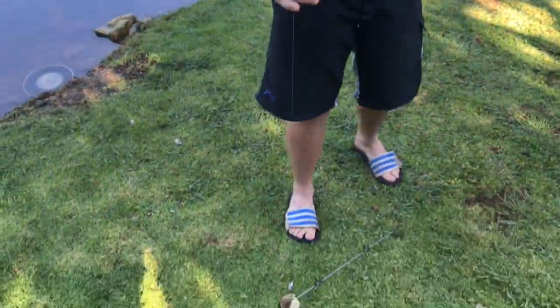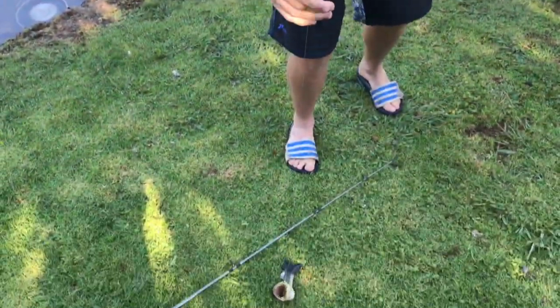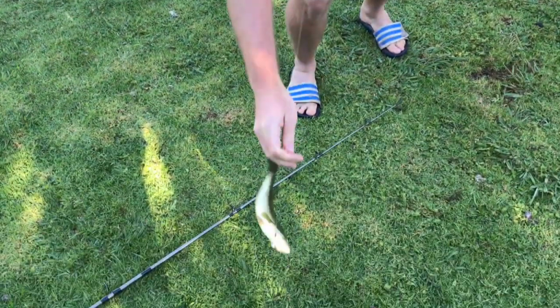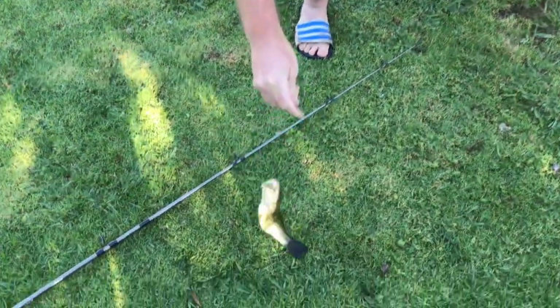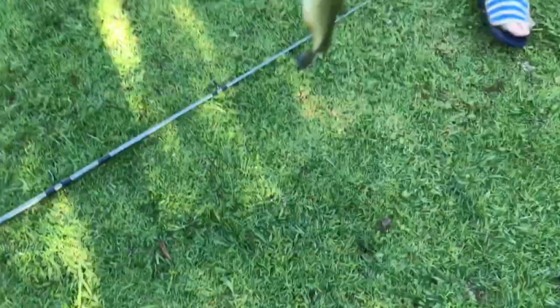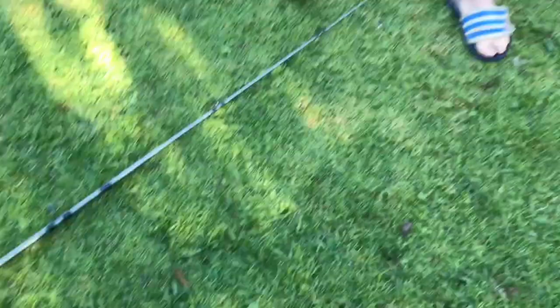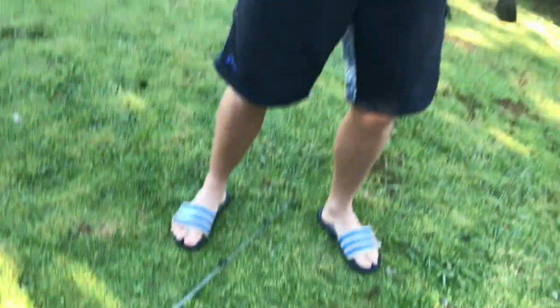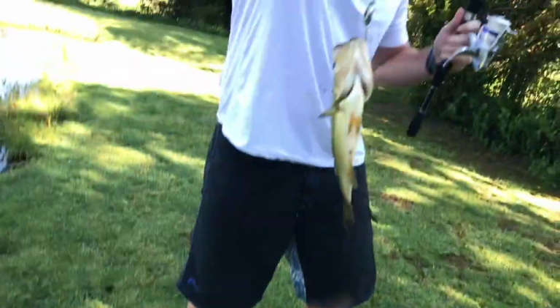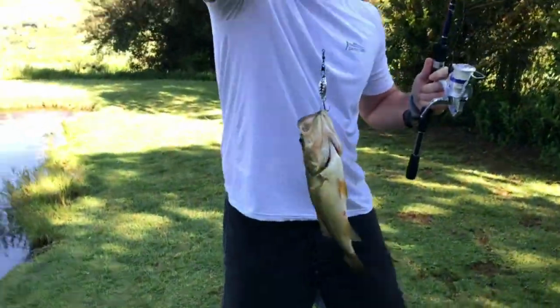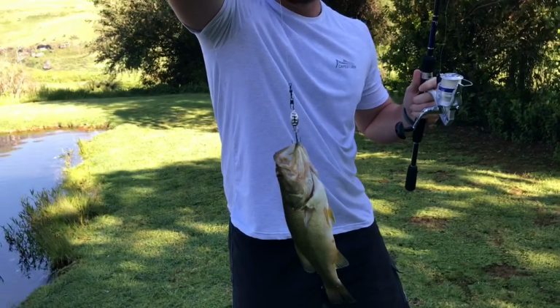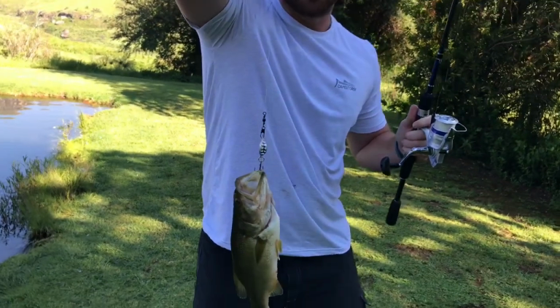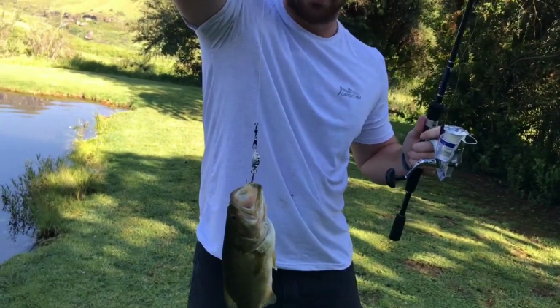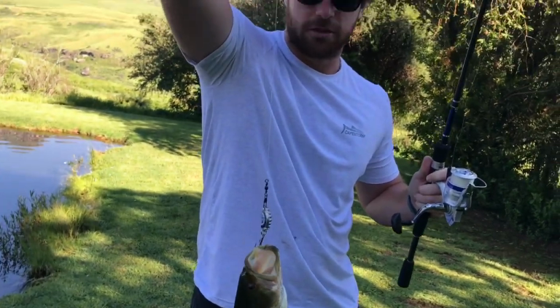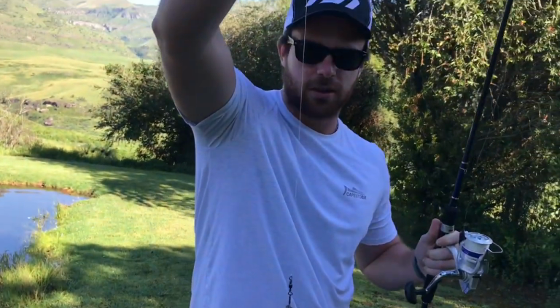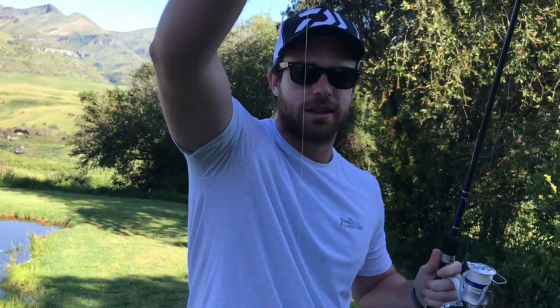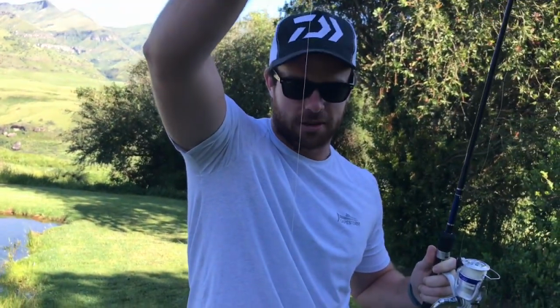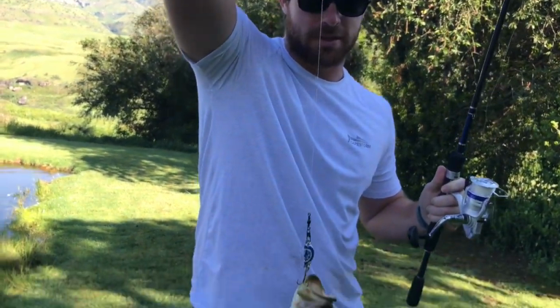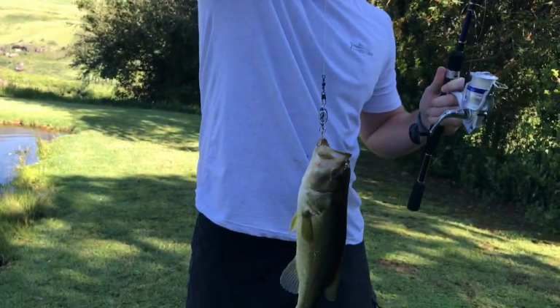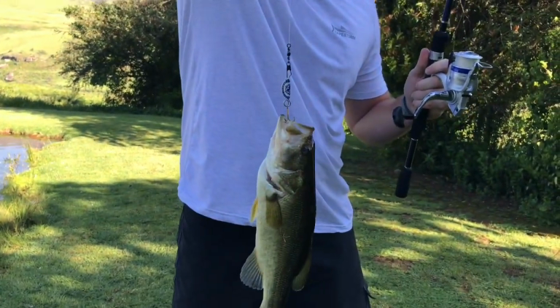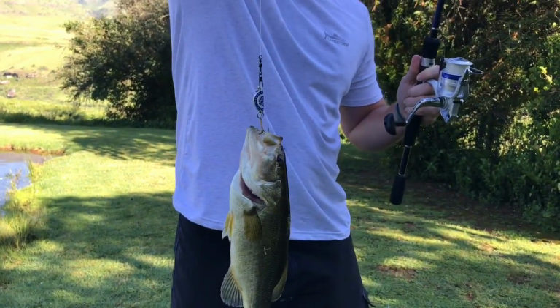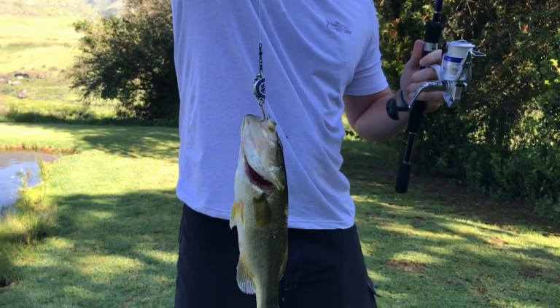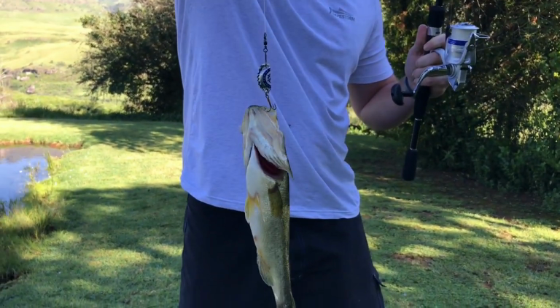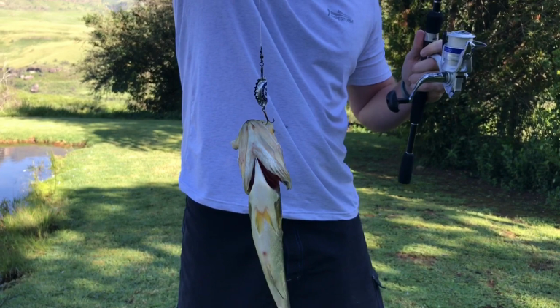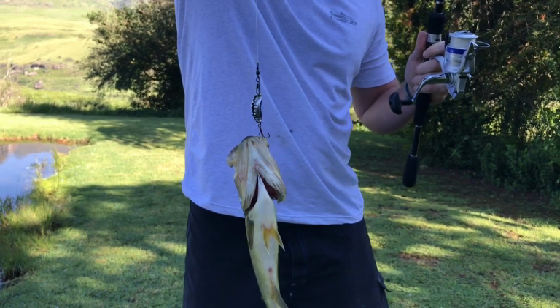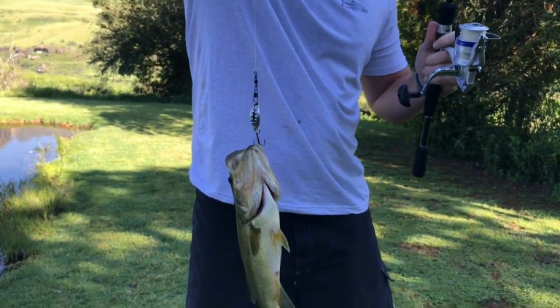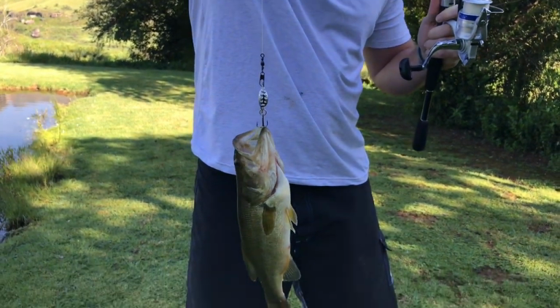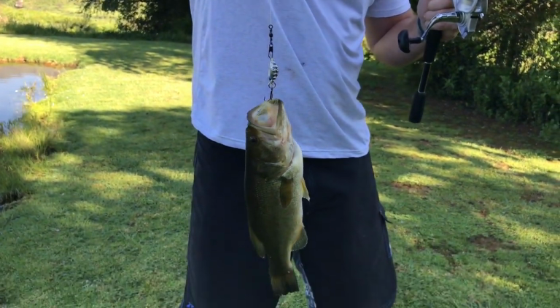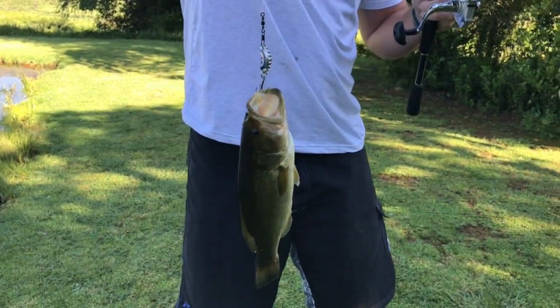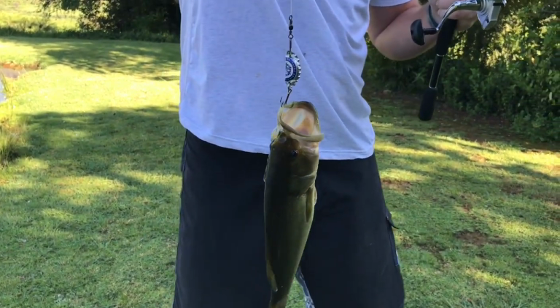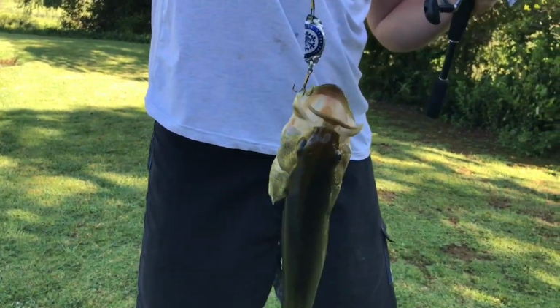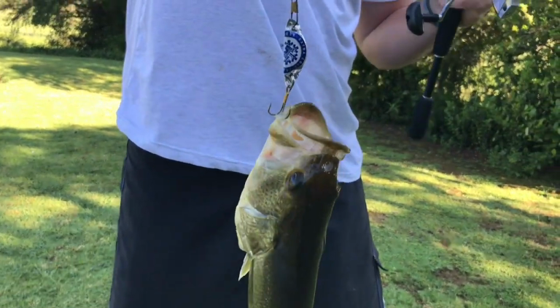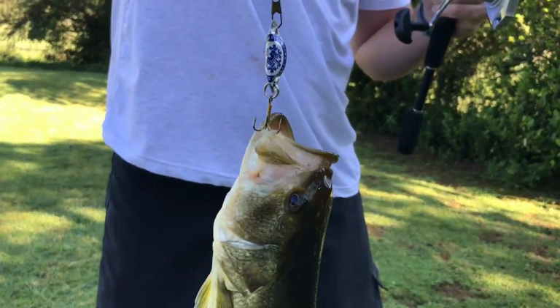My homemade lure has actually caught a bass. This is legitimate — in the wild, catching a bass with a bottle cap. That's a nice bass.